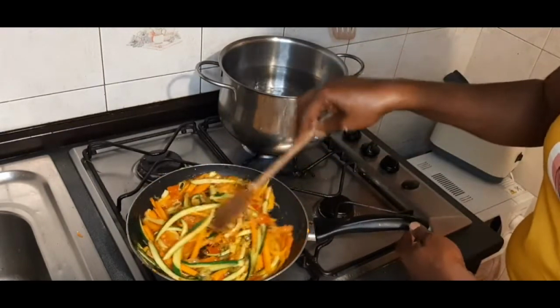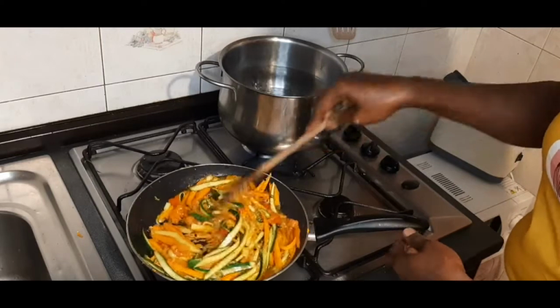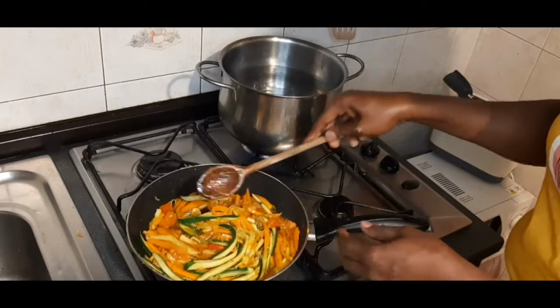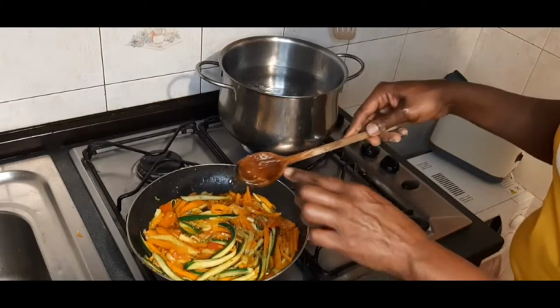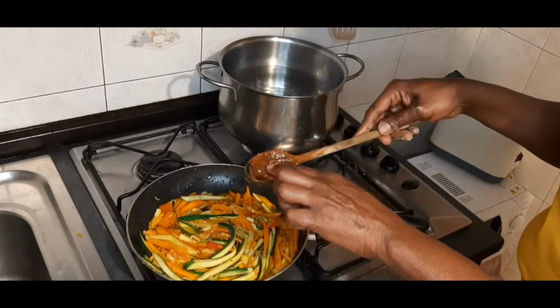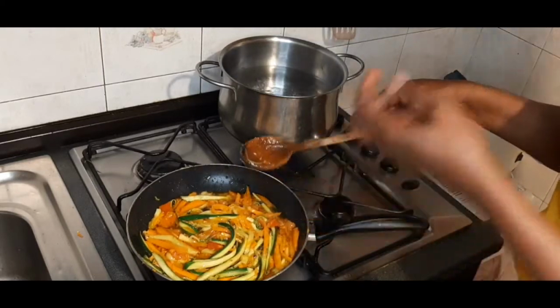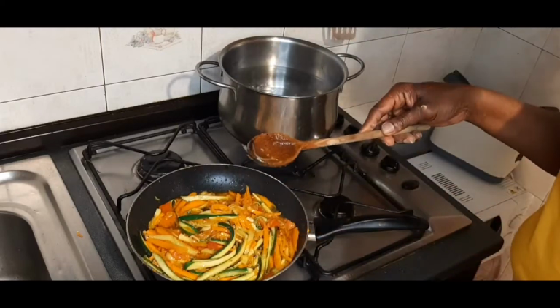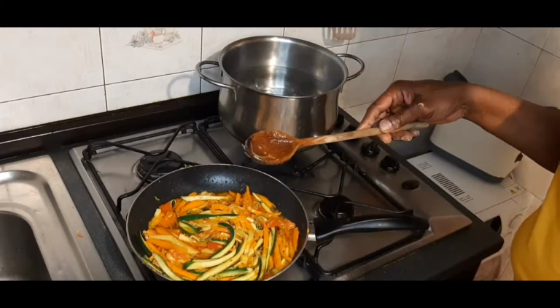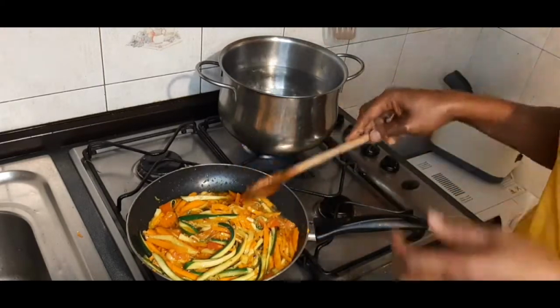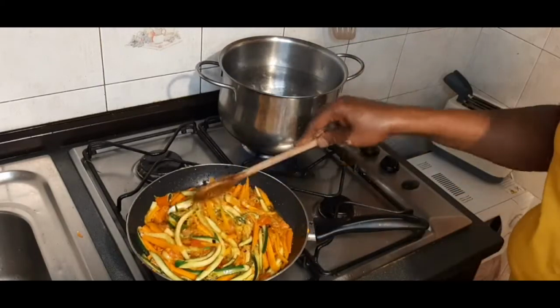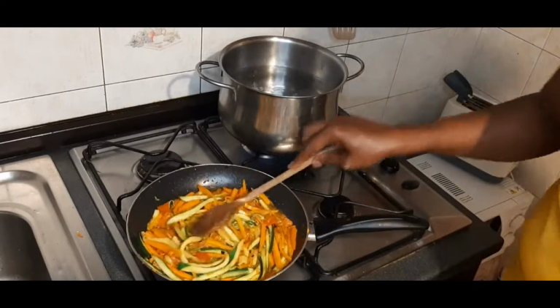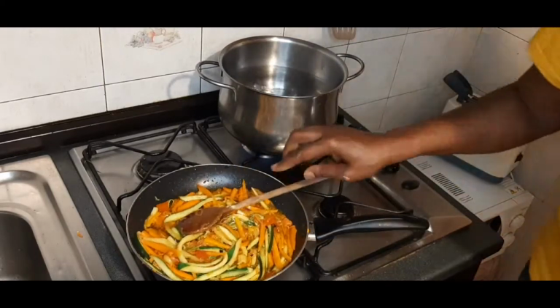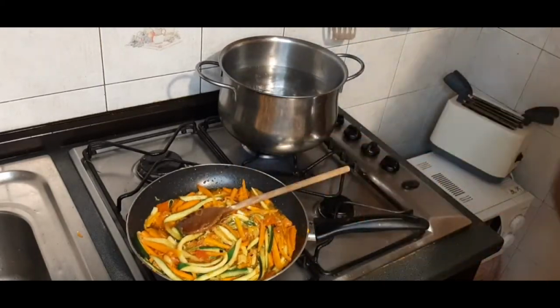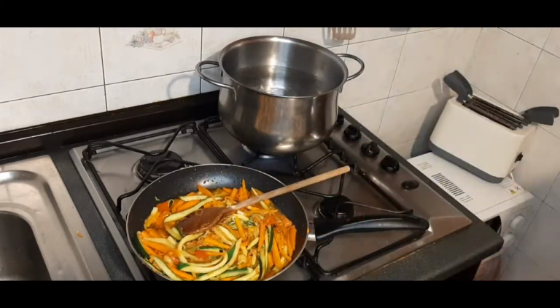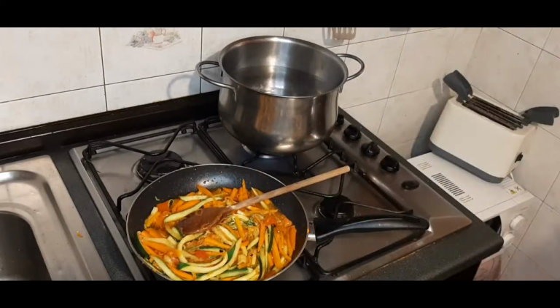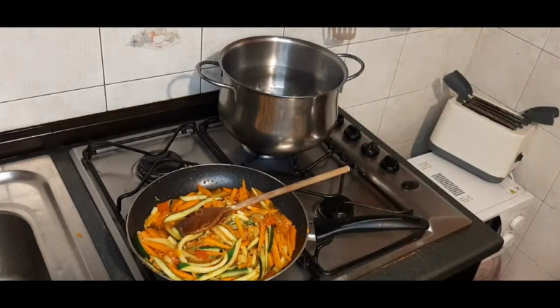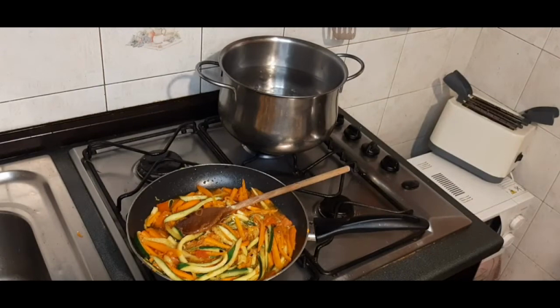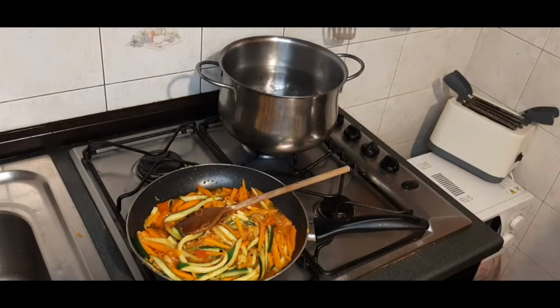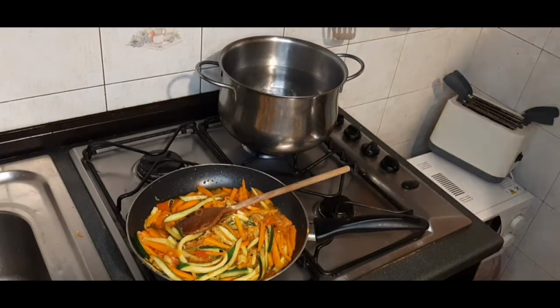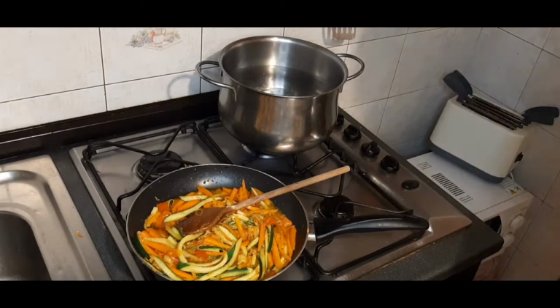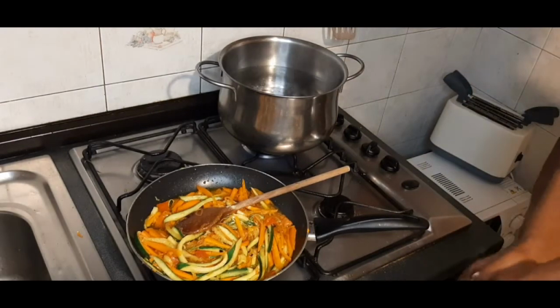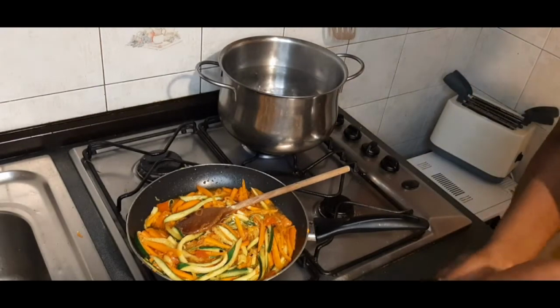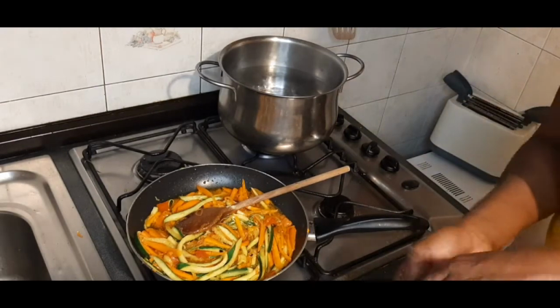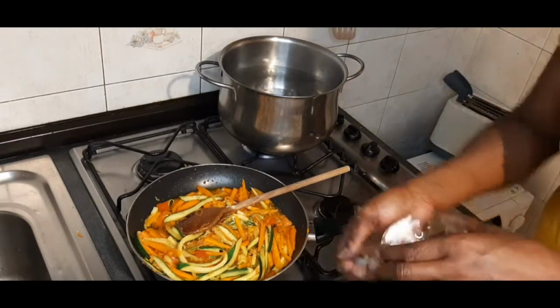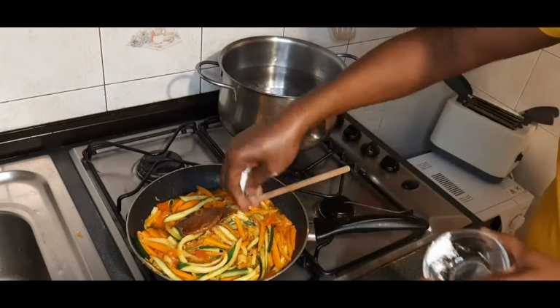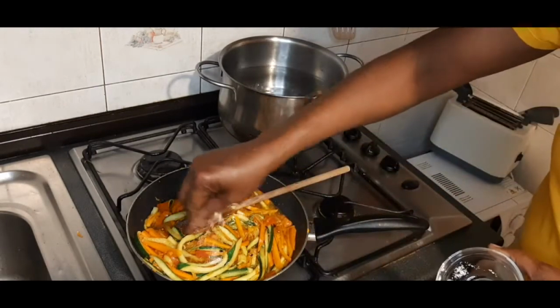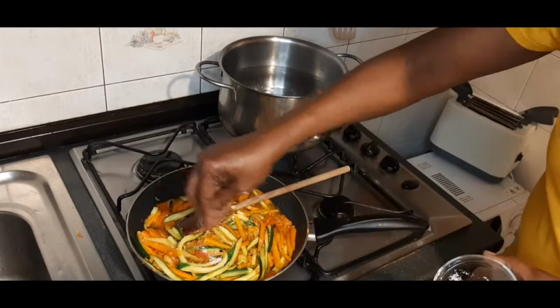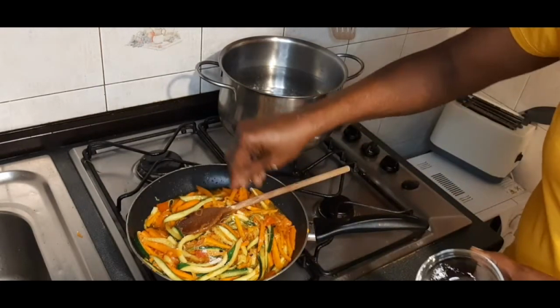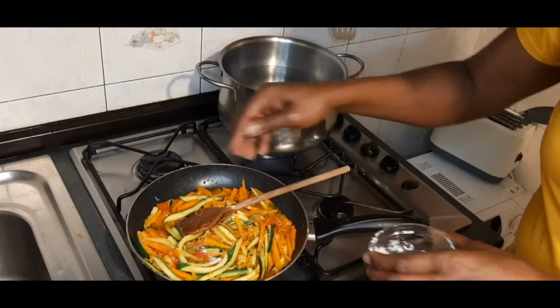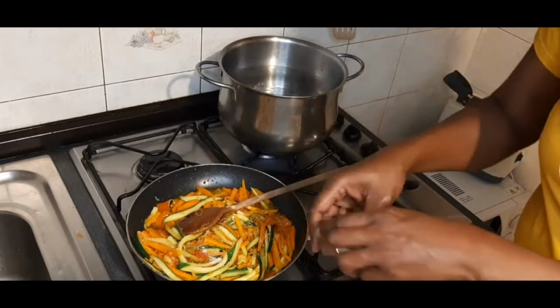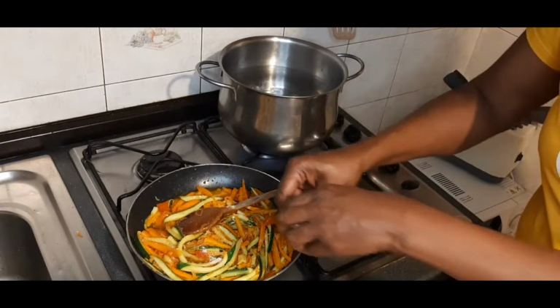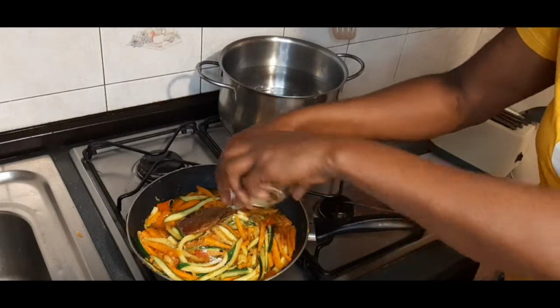Let me taste it. I need a little salt. We'll be done here, then I'll press my spaghetti.